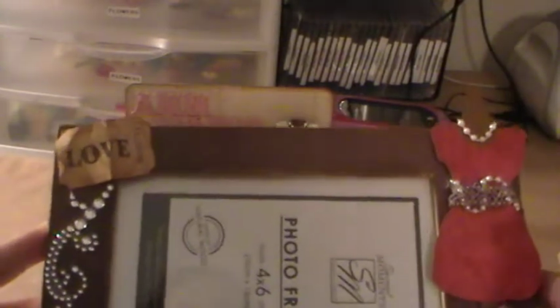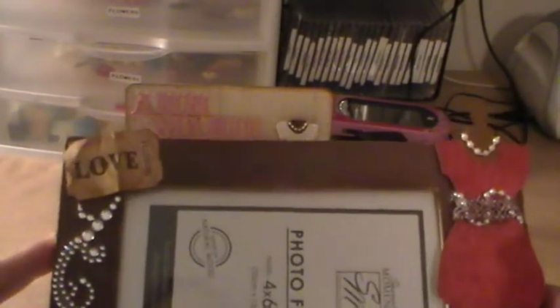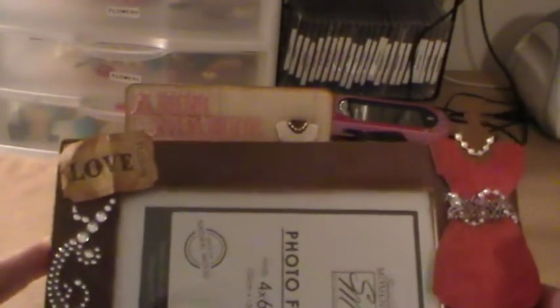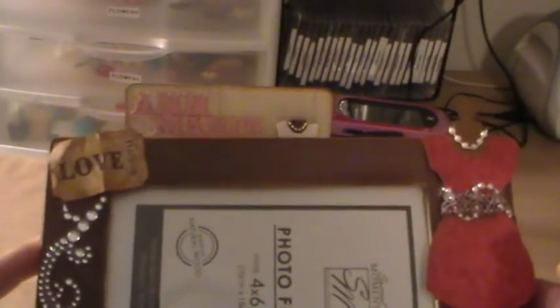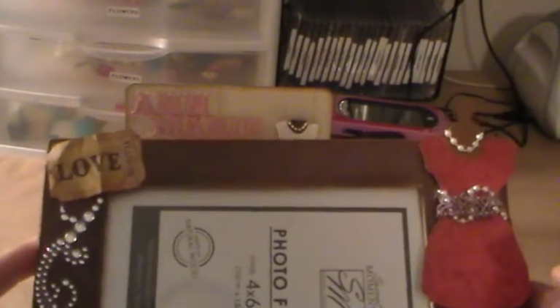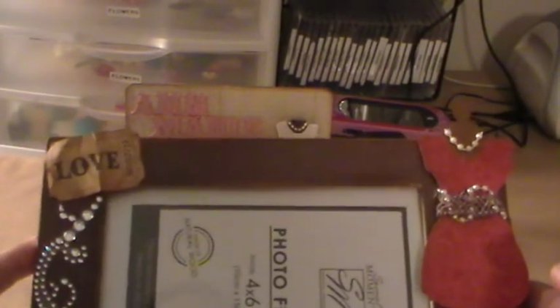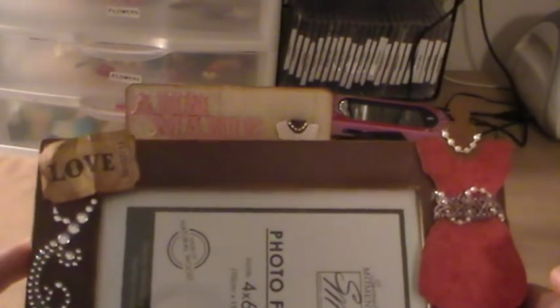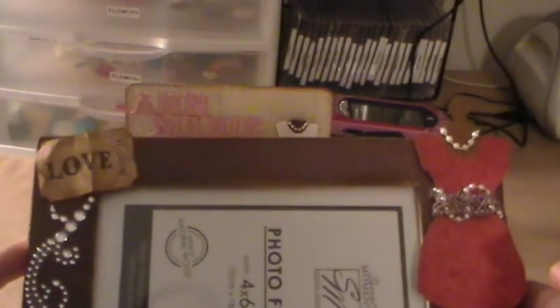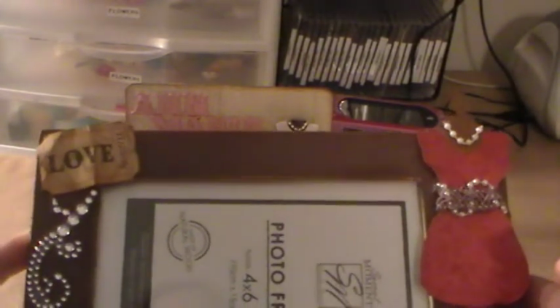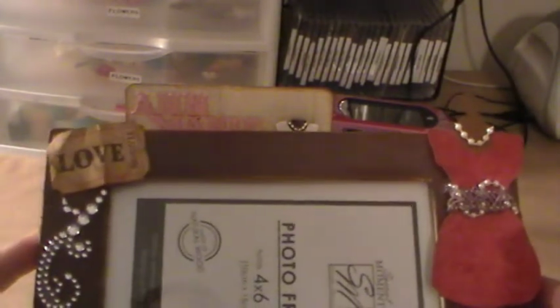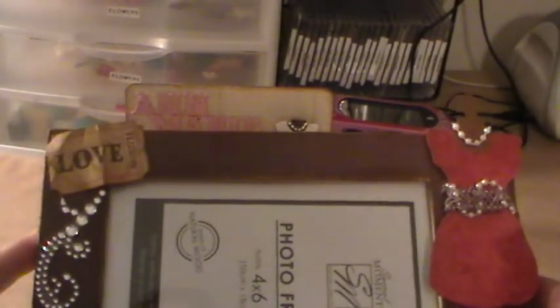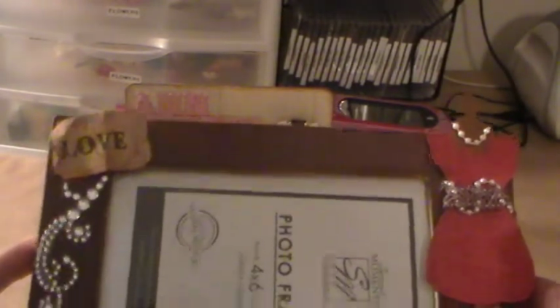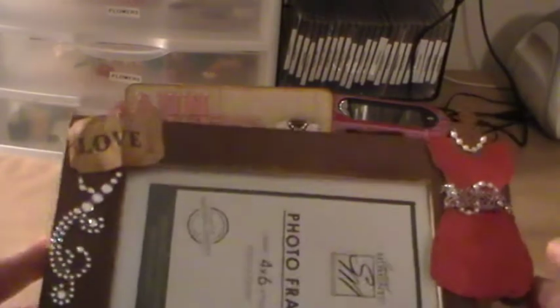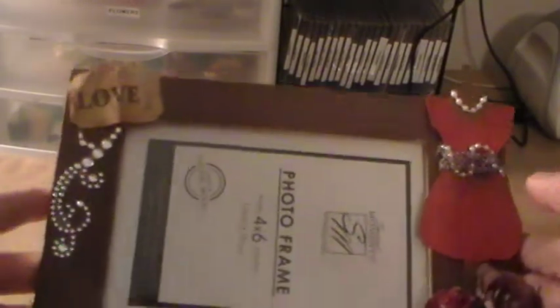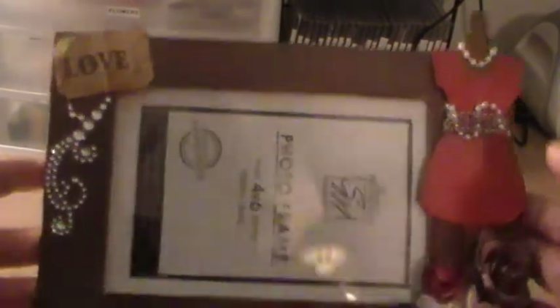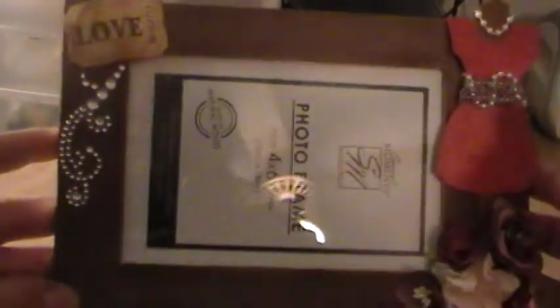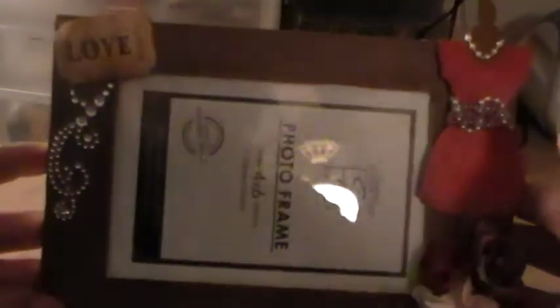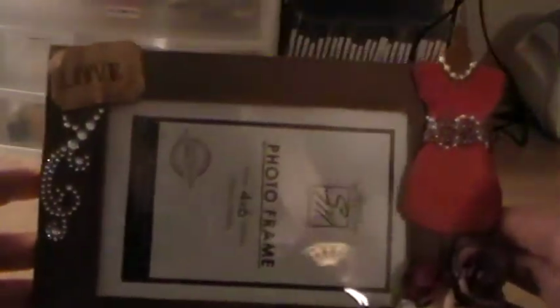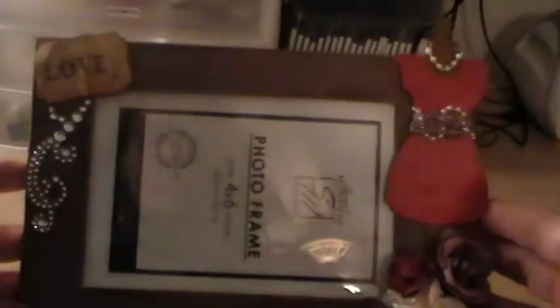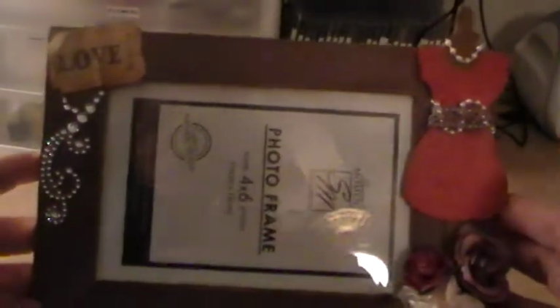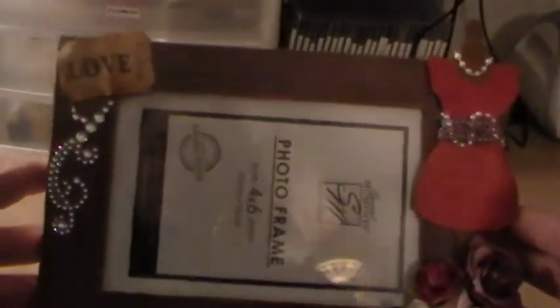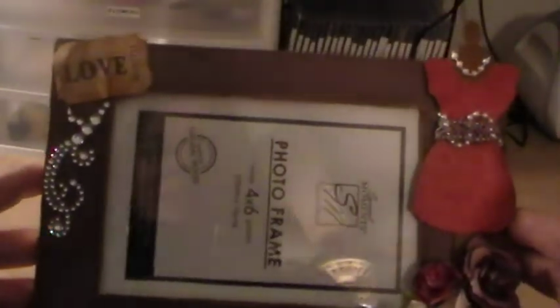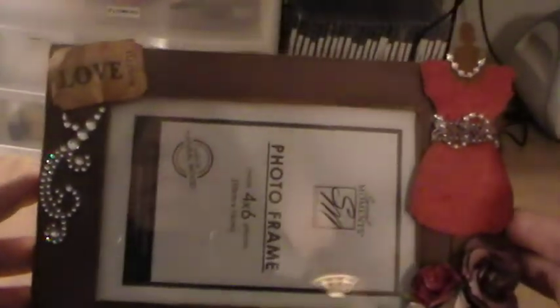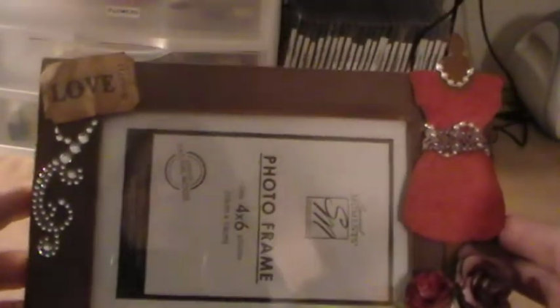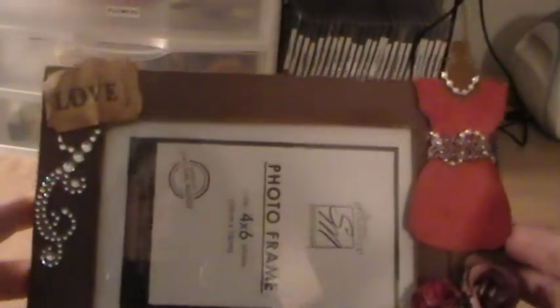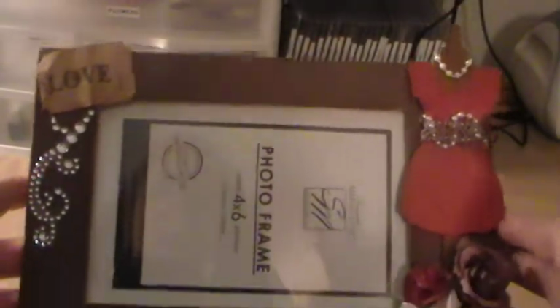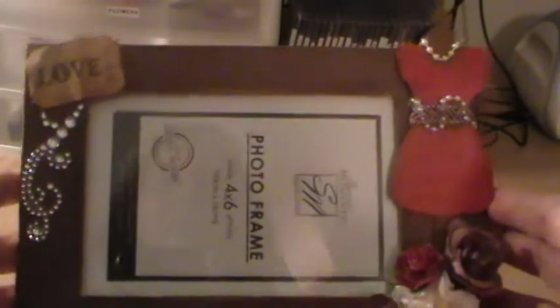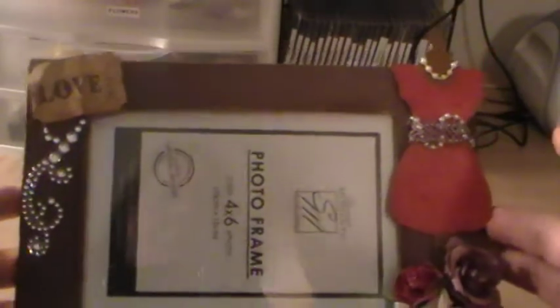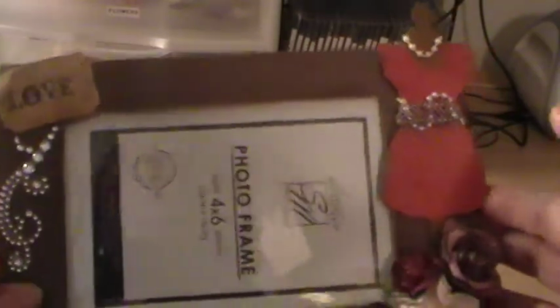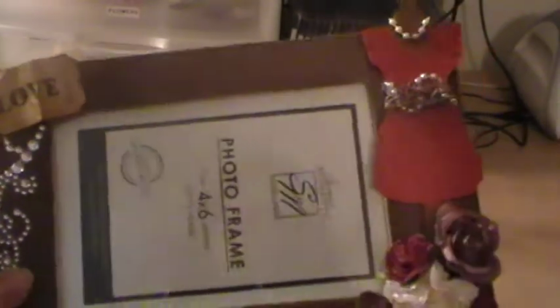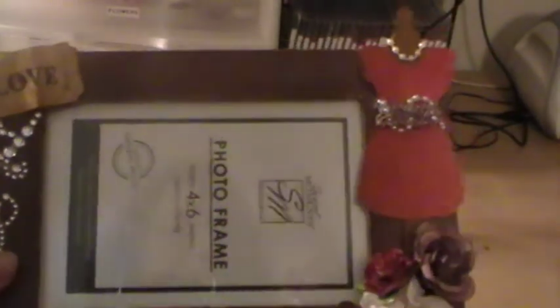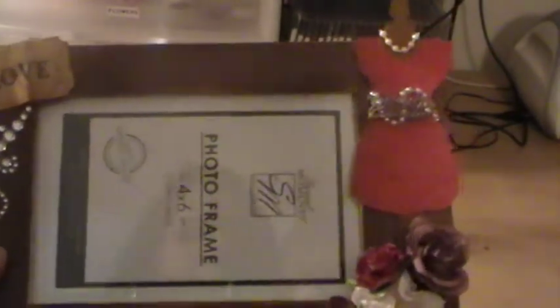I'm going to be giving this frame with the box that I made to a friend for her birthday. Thanks for stopping by and having a look — everybody have a great day, thanks, bye bye!